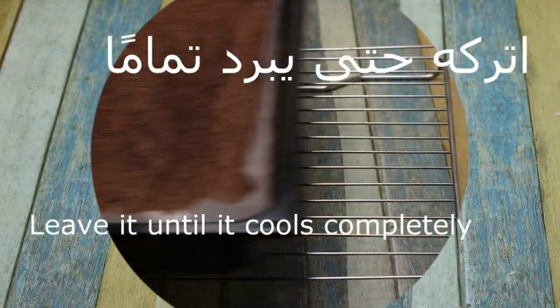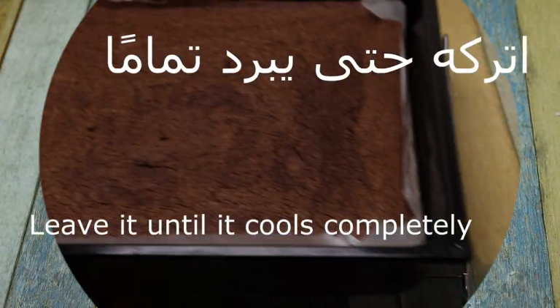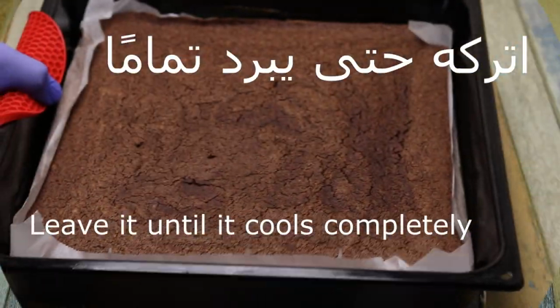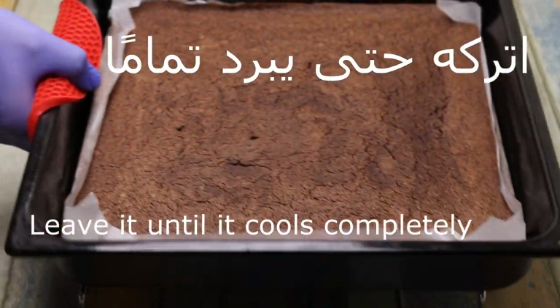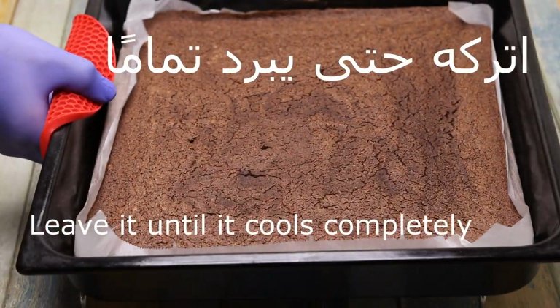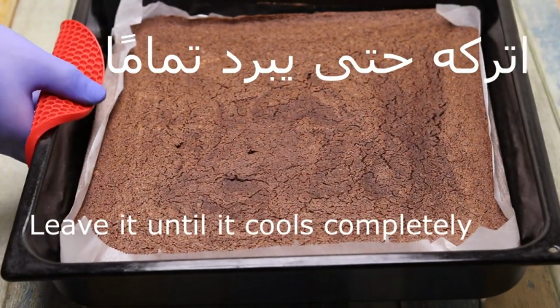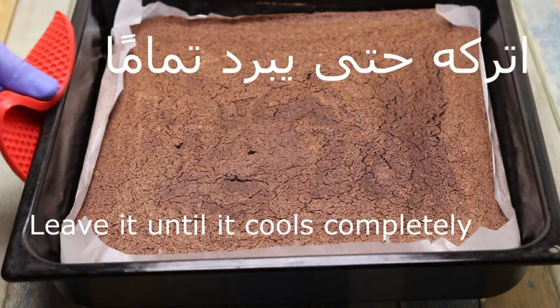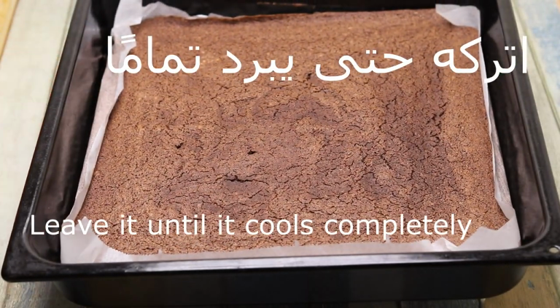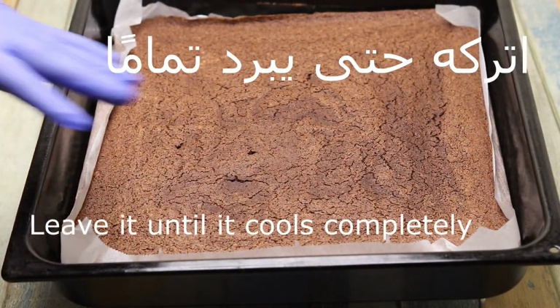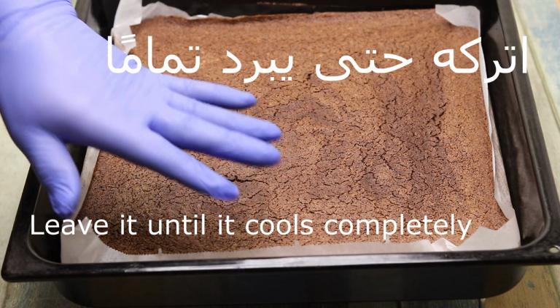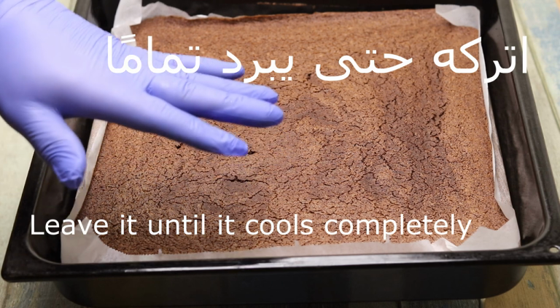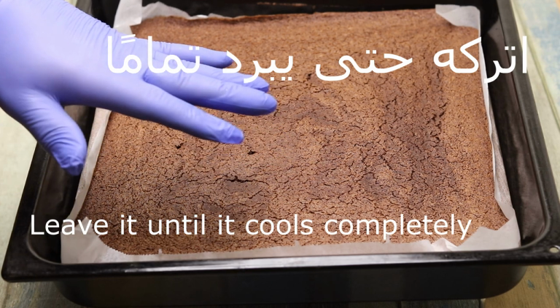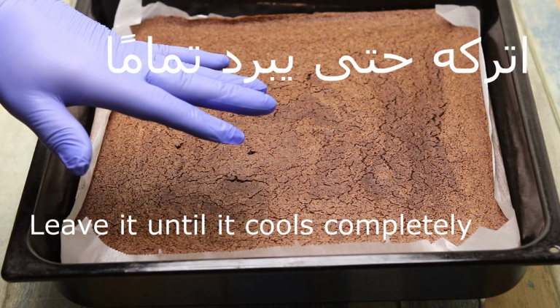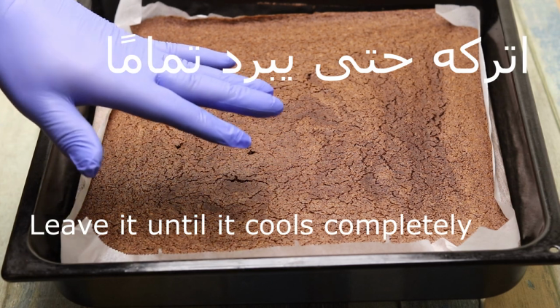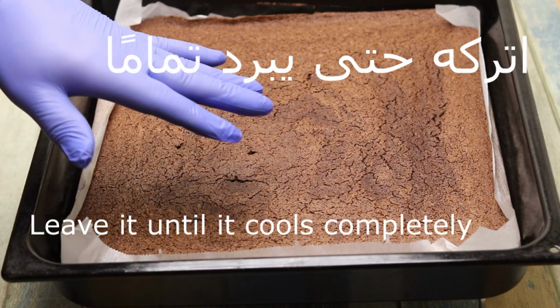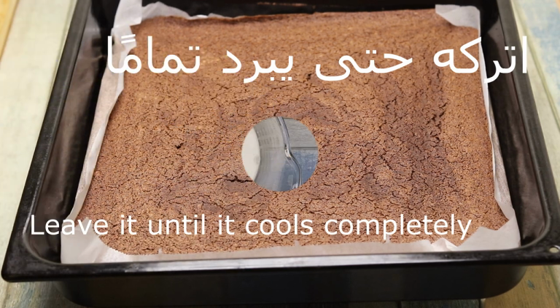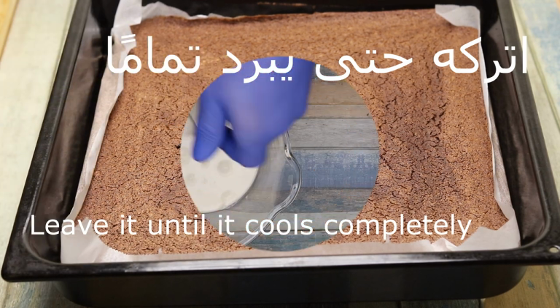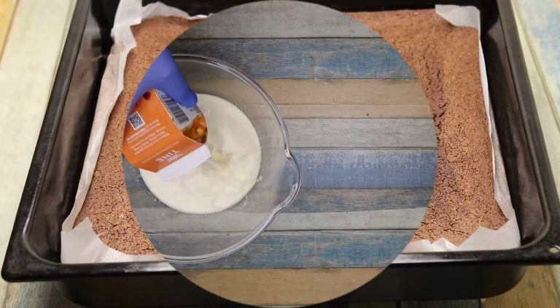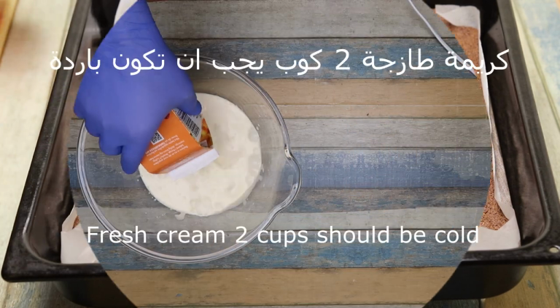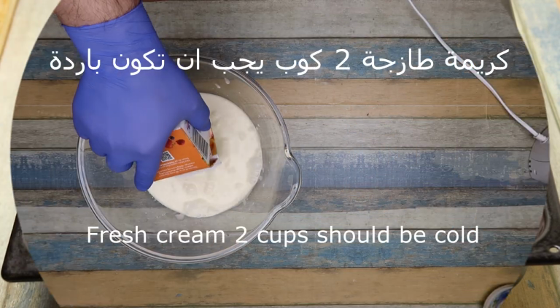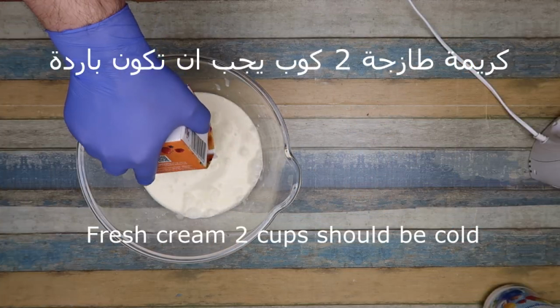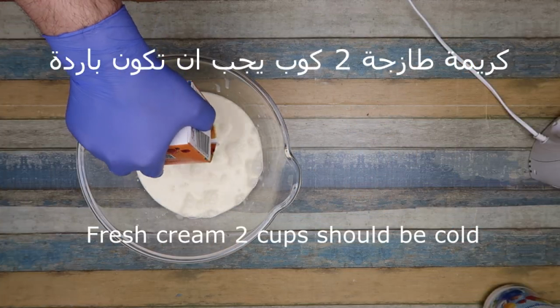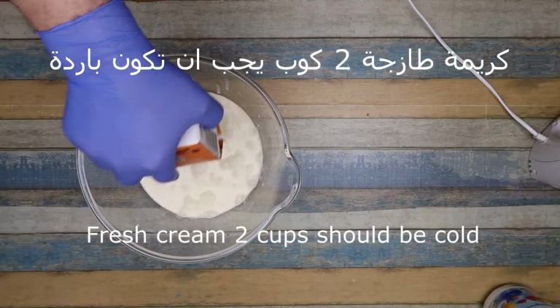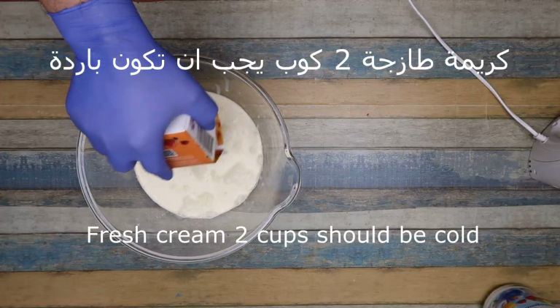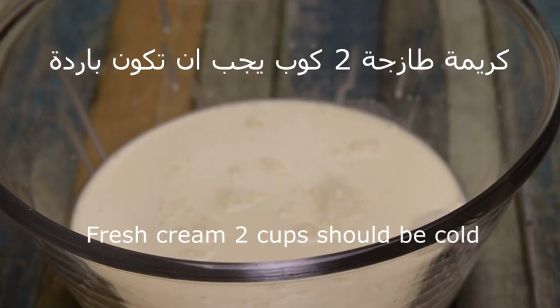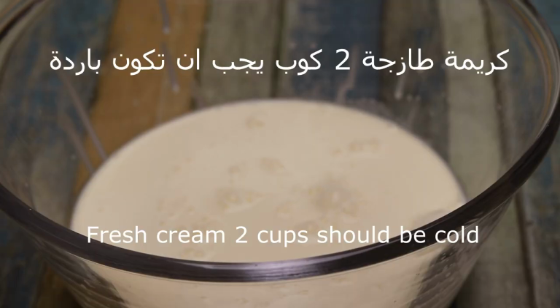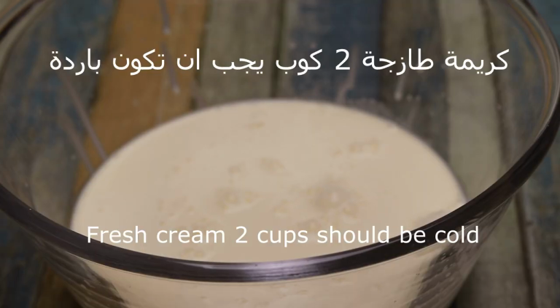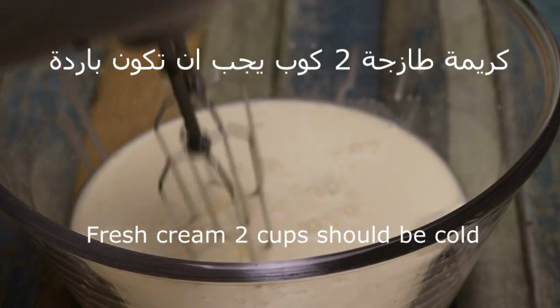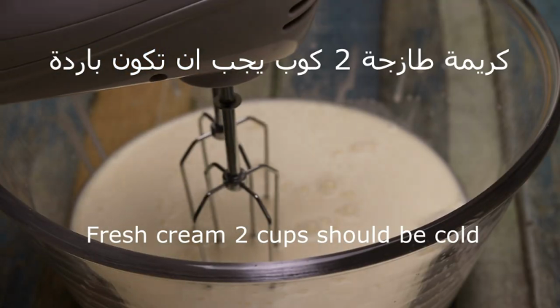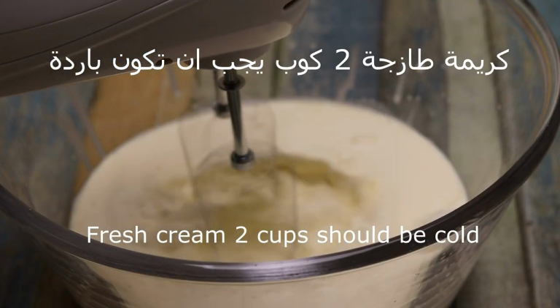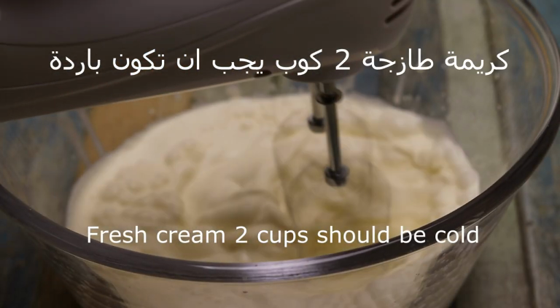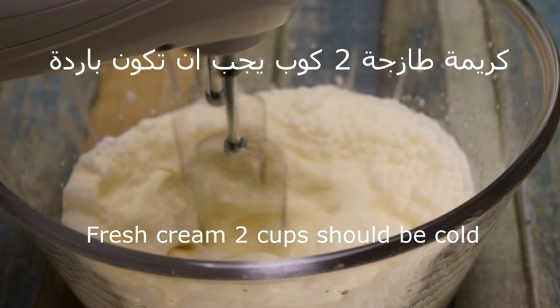We will place it until it is stored. Now the cream stock — we will place it to the bottom of the pan, 2 cups, 1 square foot from the bottom, too.